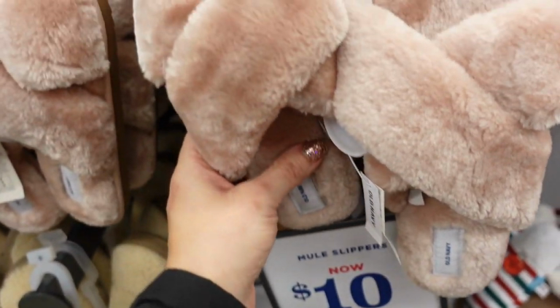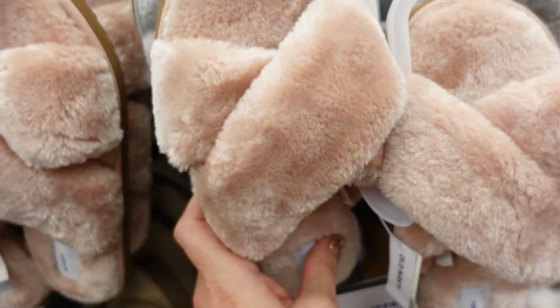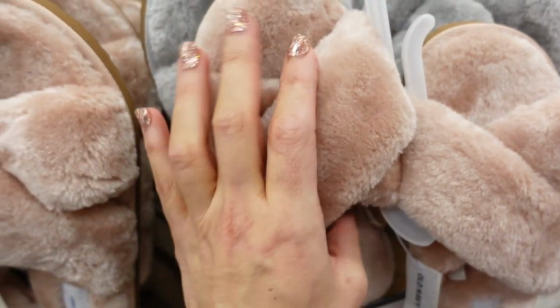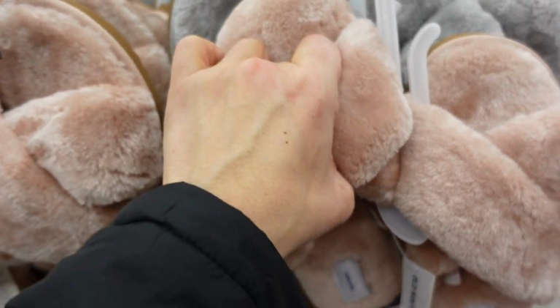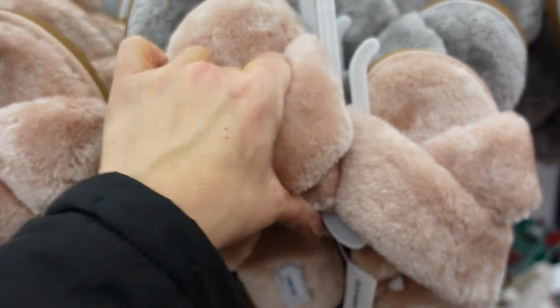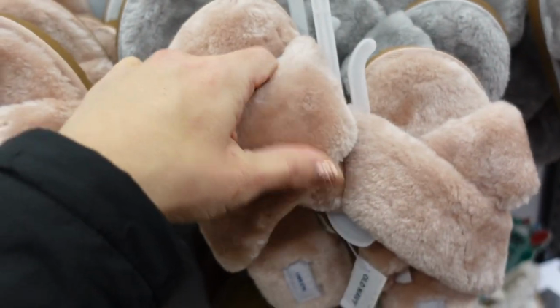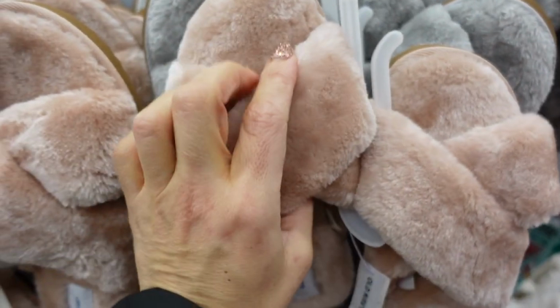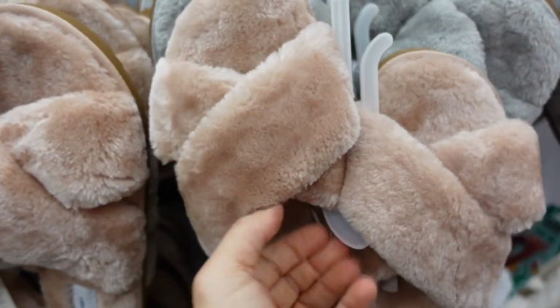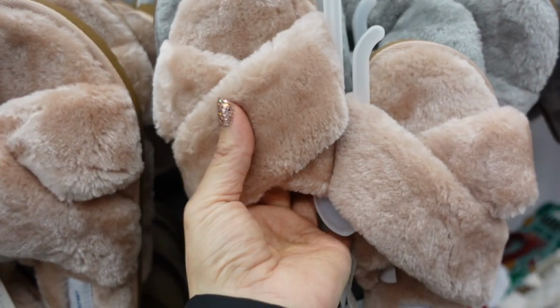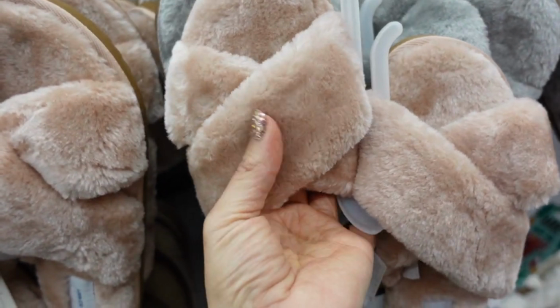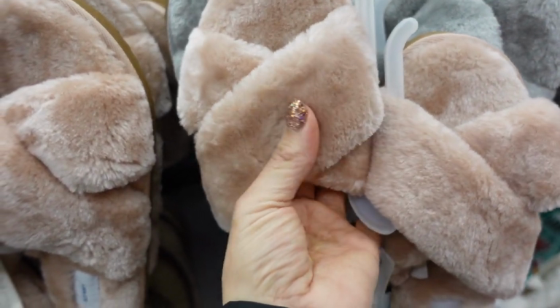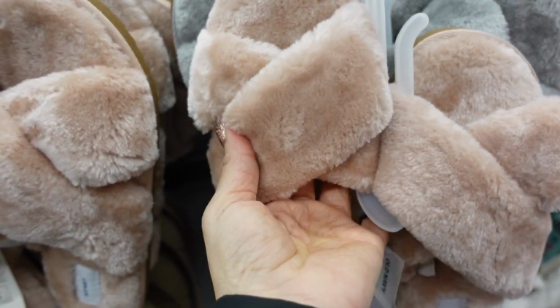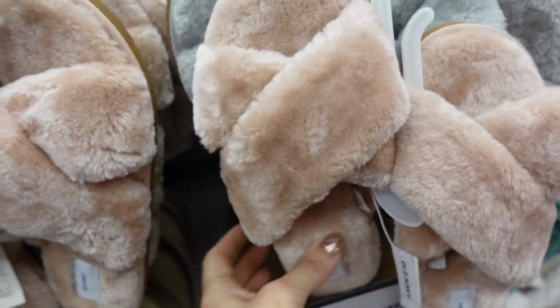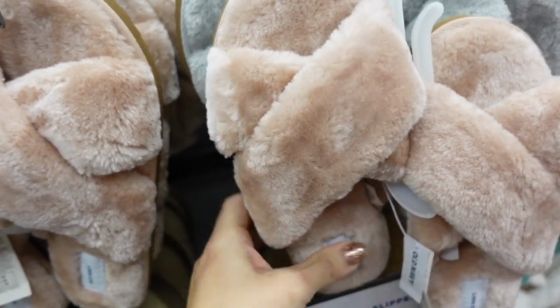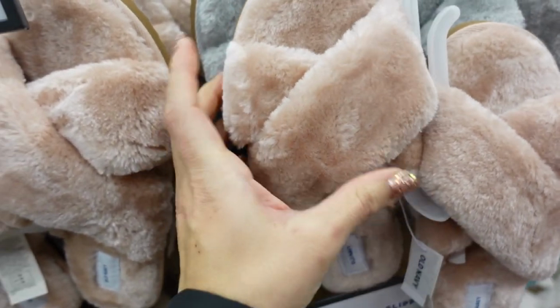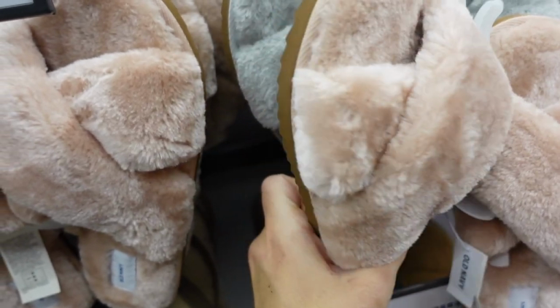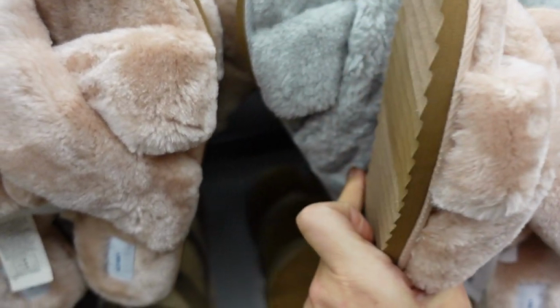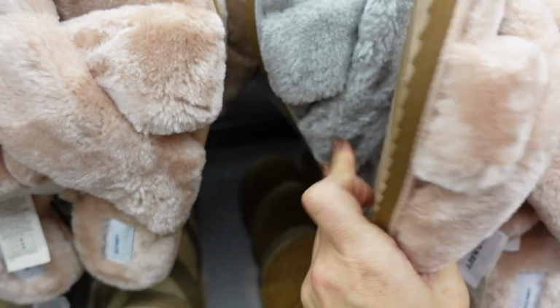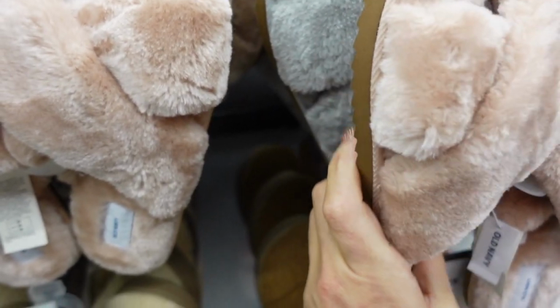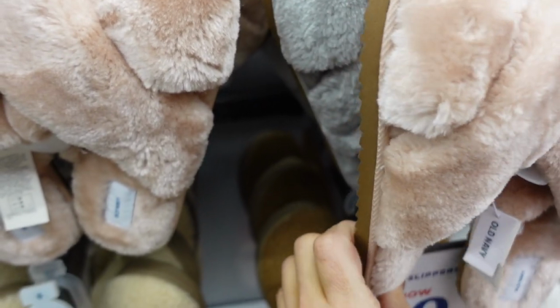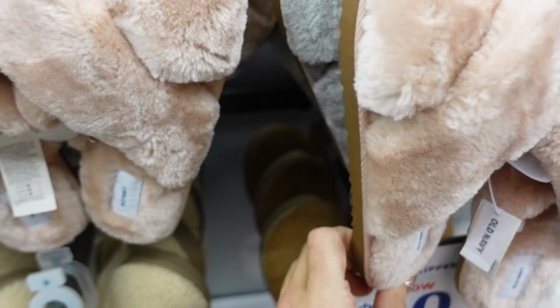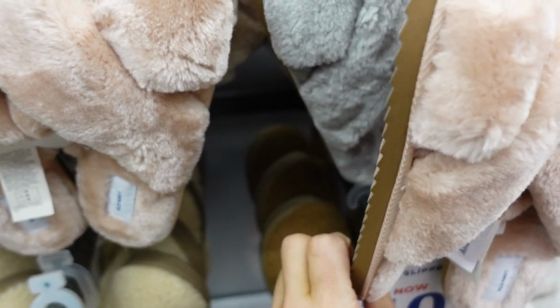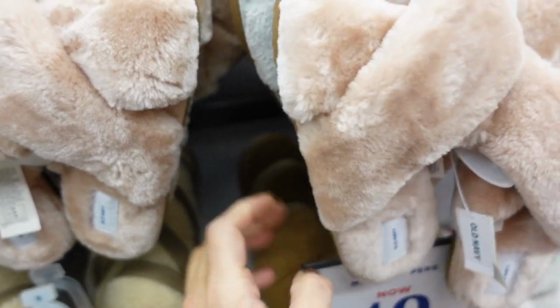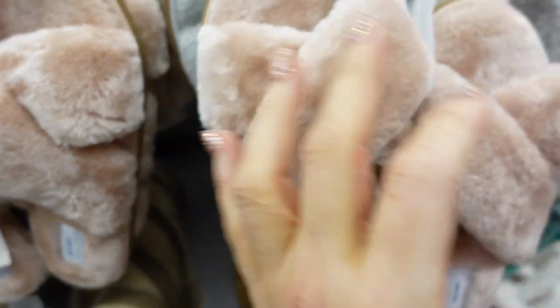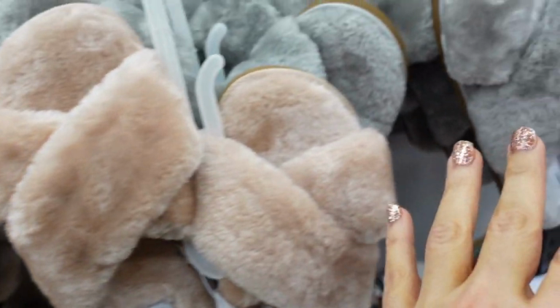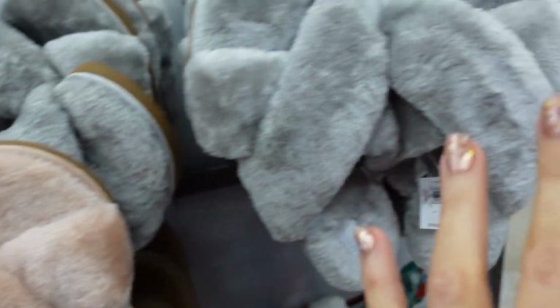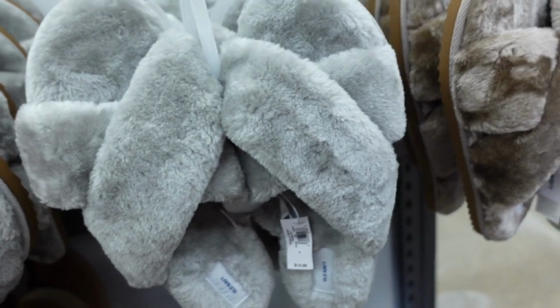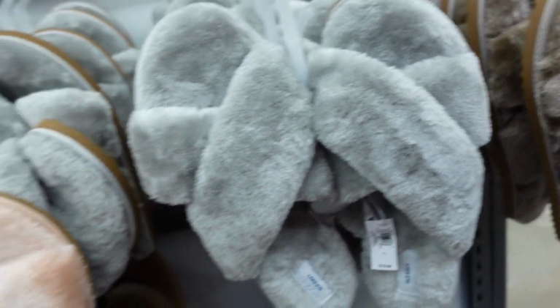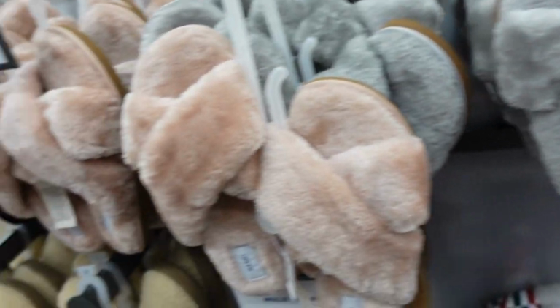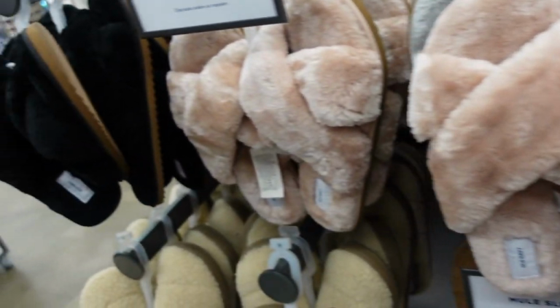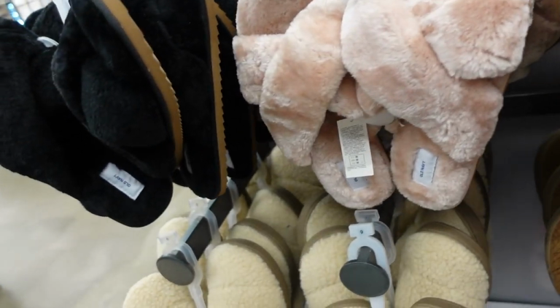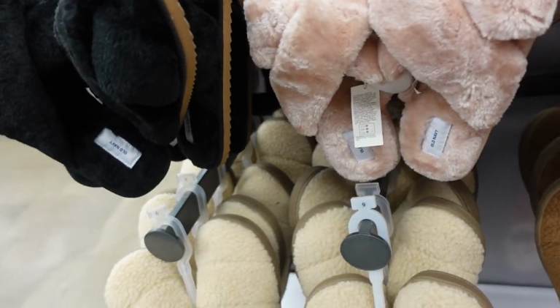Right above them seeing a new little crossband slipper. These have plush through the top and a crossband with foam bottoms. In pink, gray, taupe, and black. Also on sale for $10.